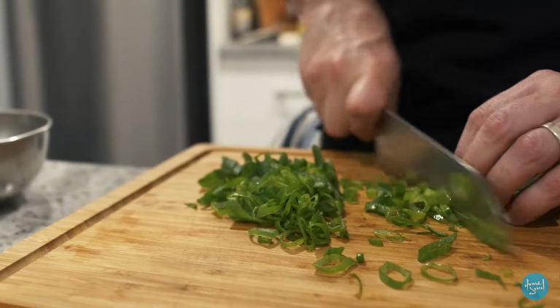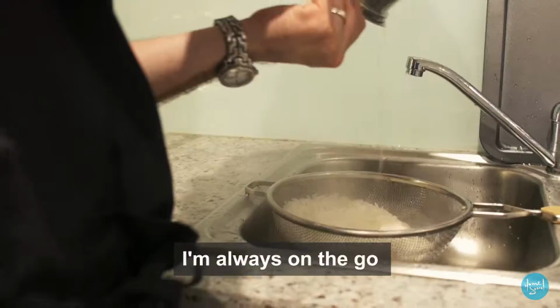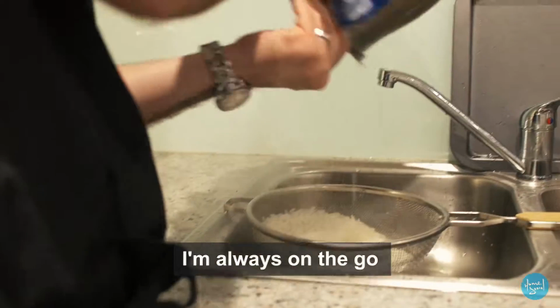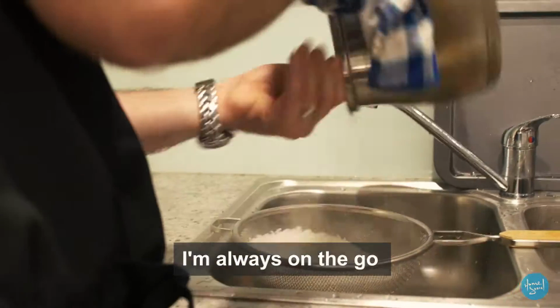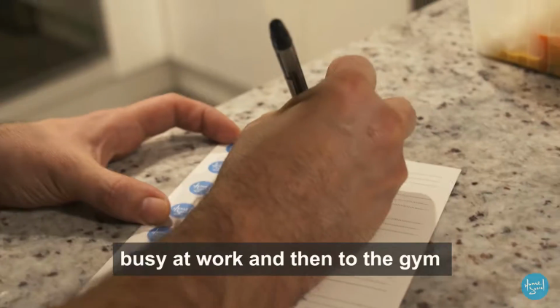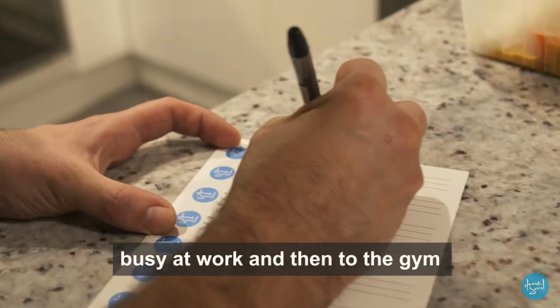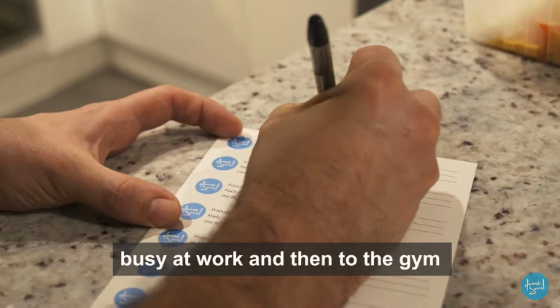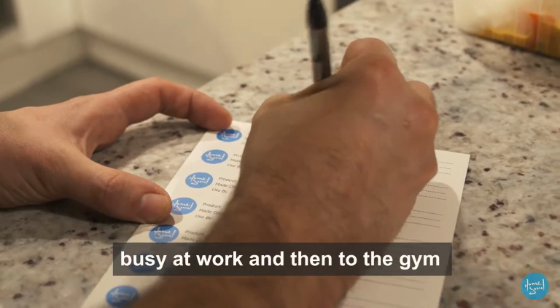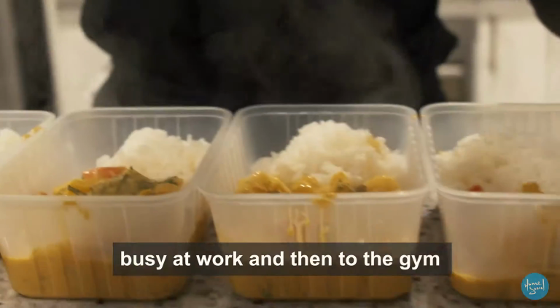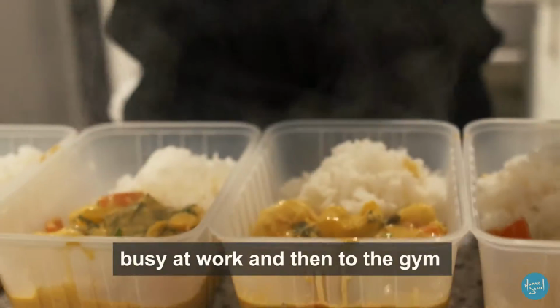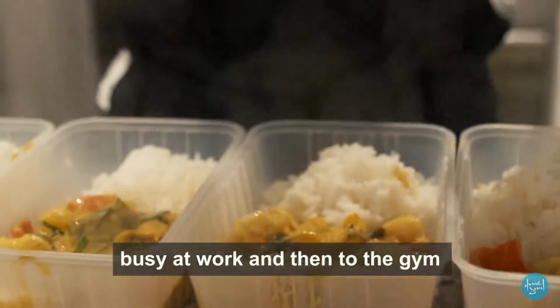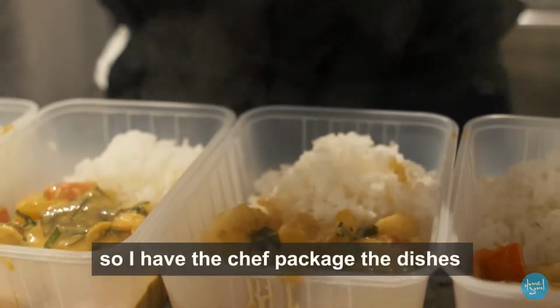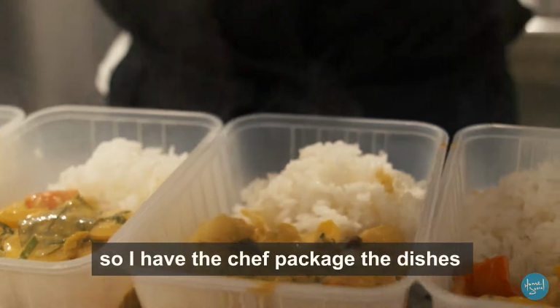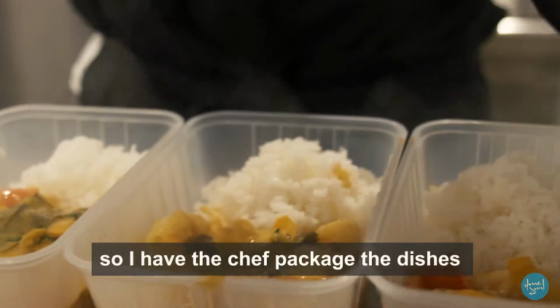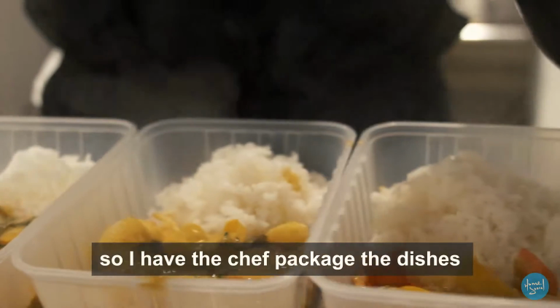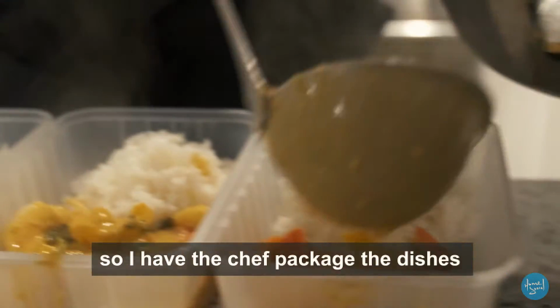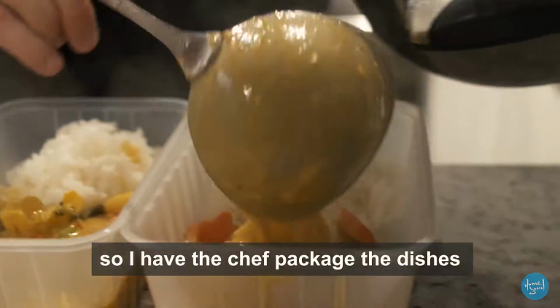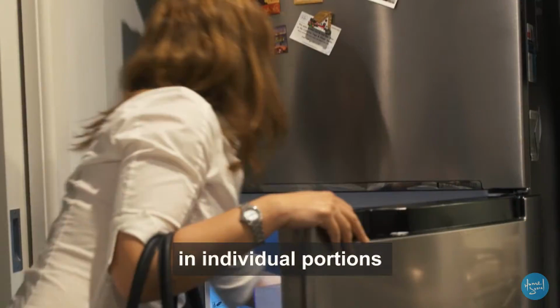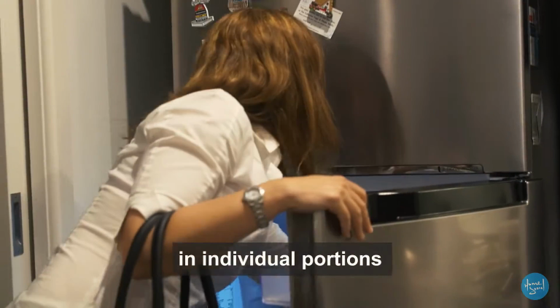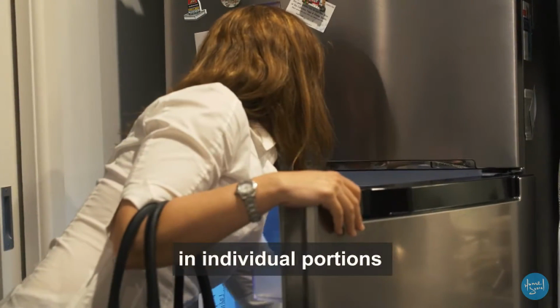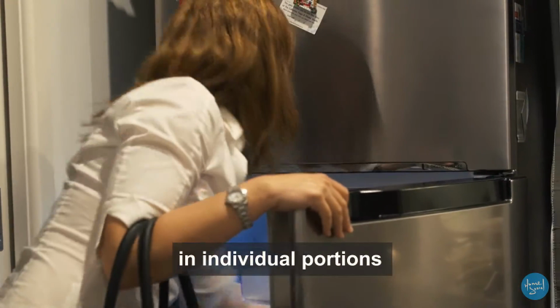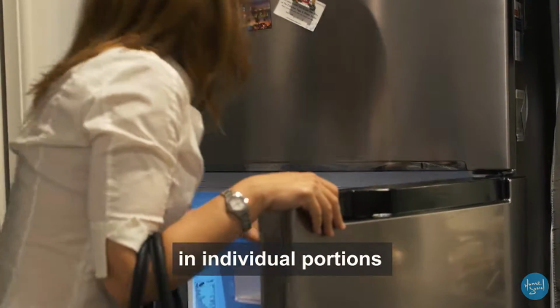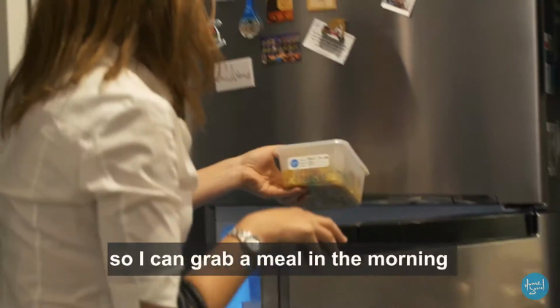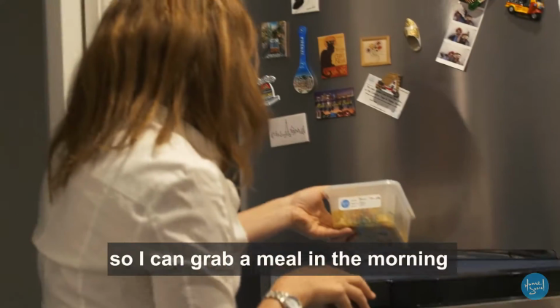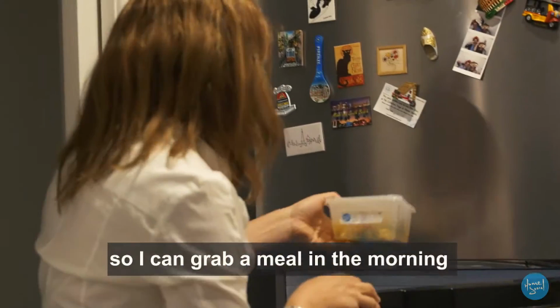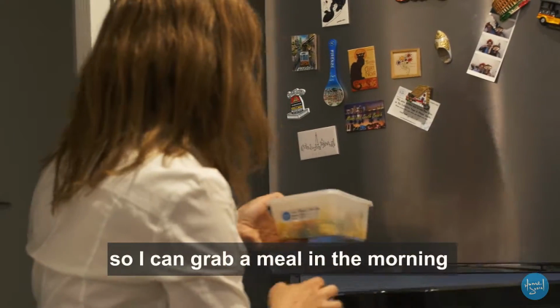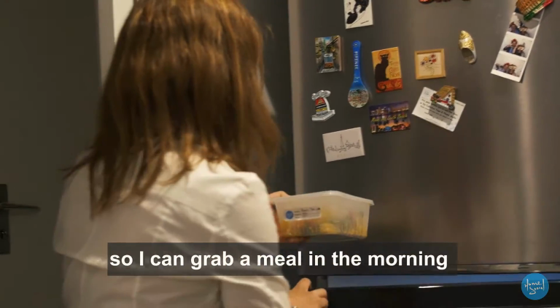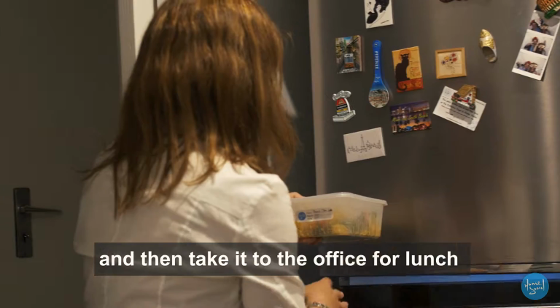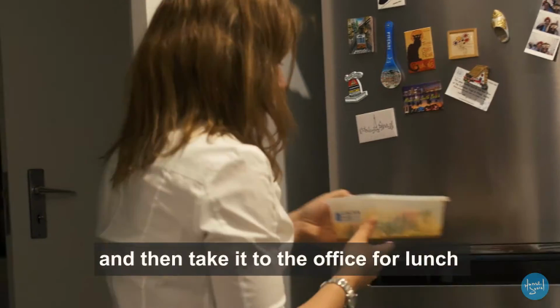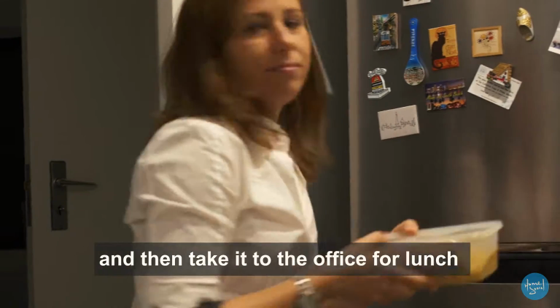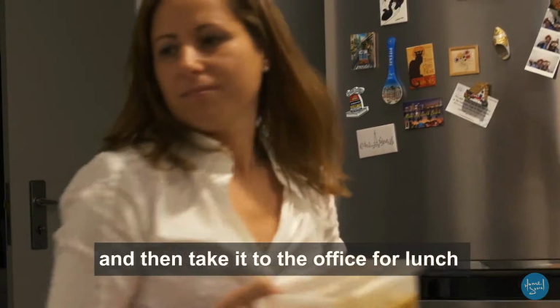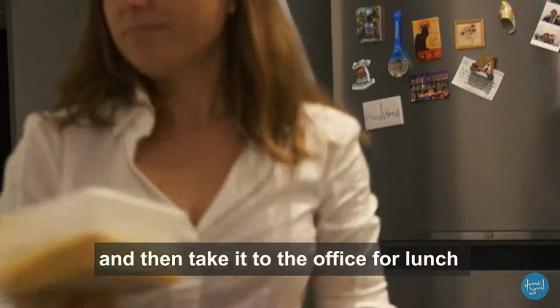I'm always on the go, busy at work and then to the gym, so I have the chef package the dishes in individual portions so I can grab a meal in the morning and then take it to the office for lunch.